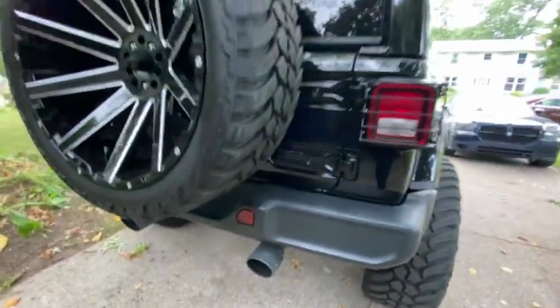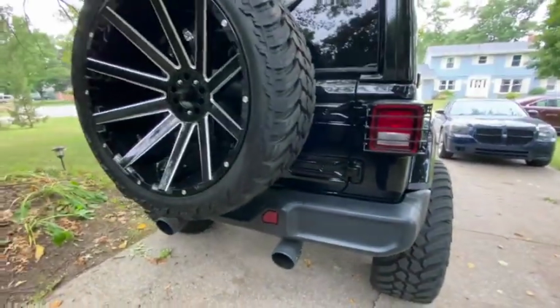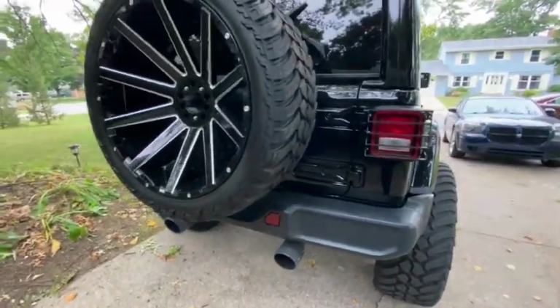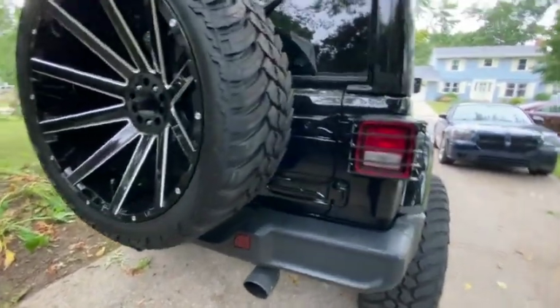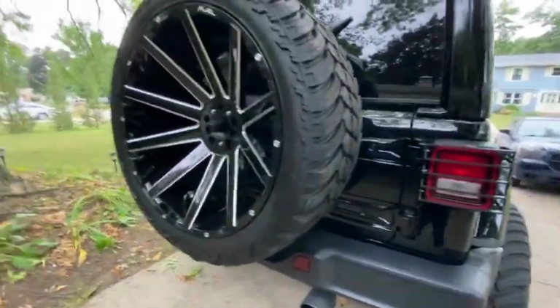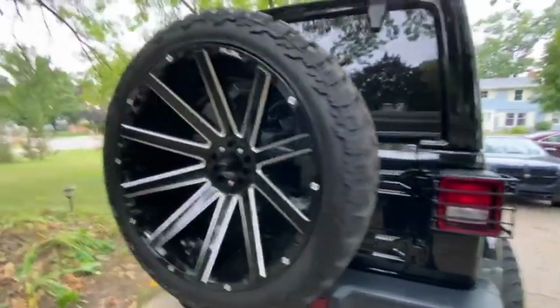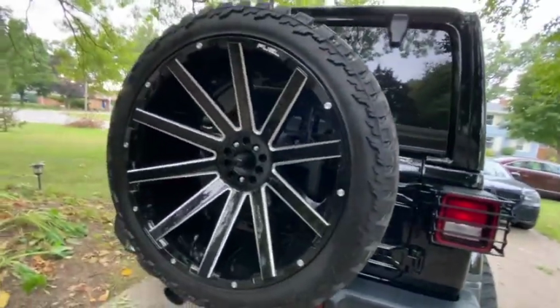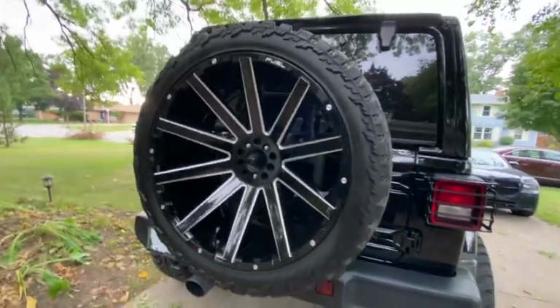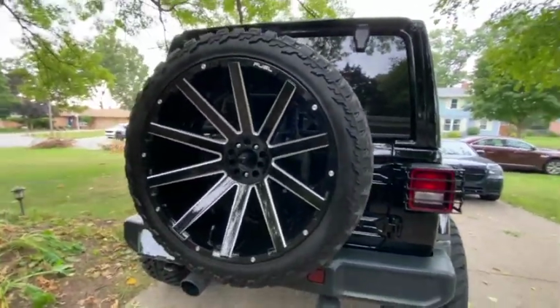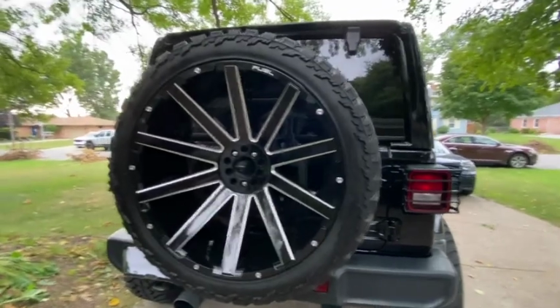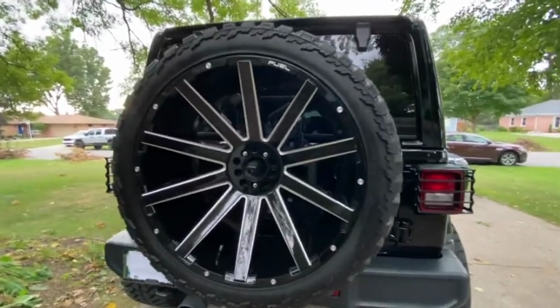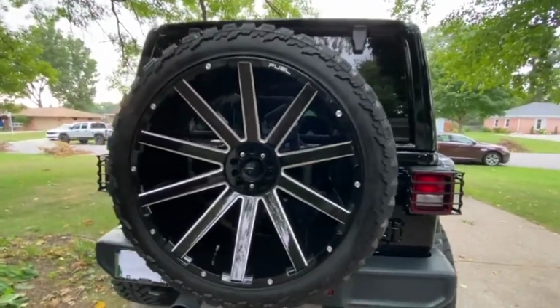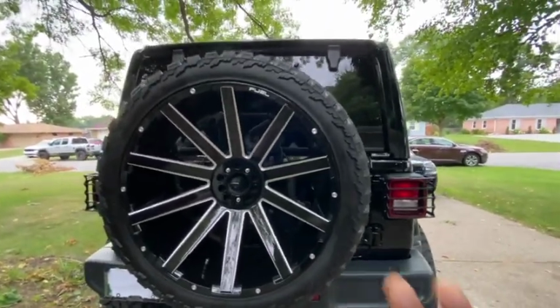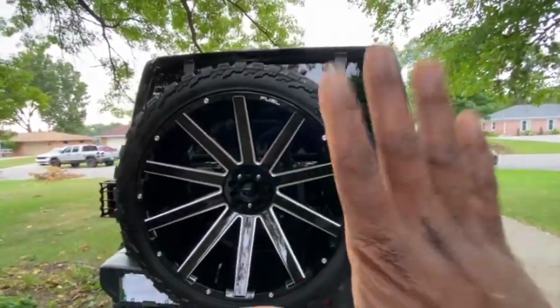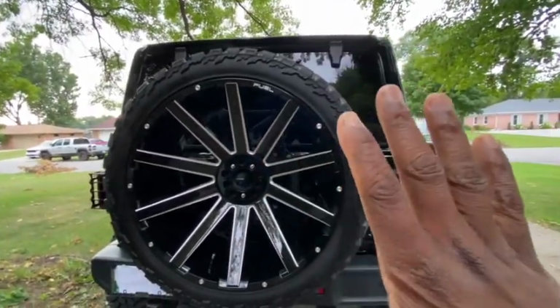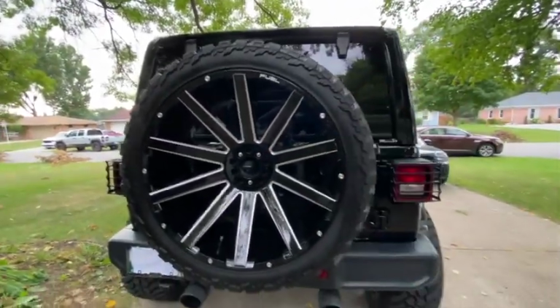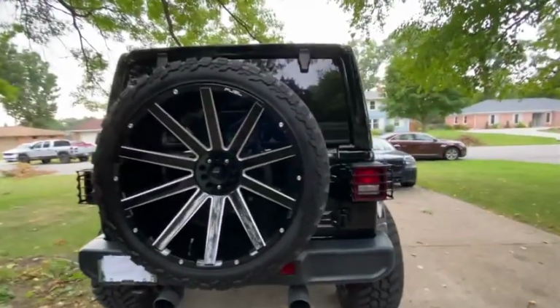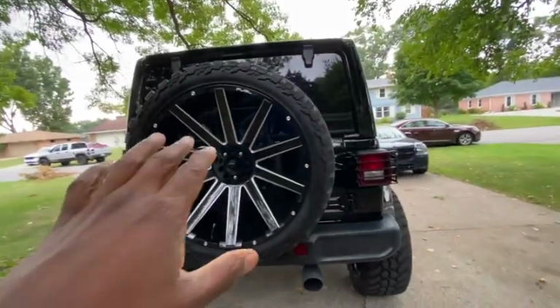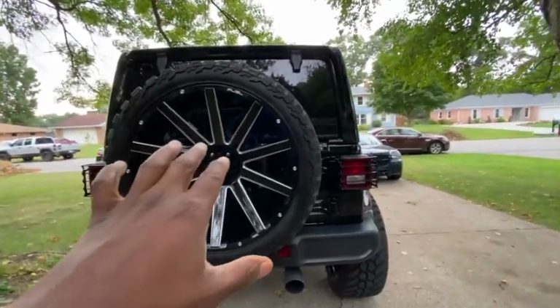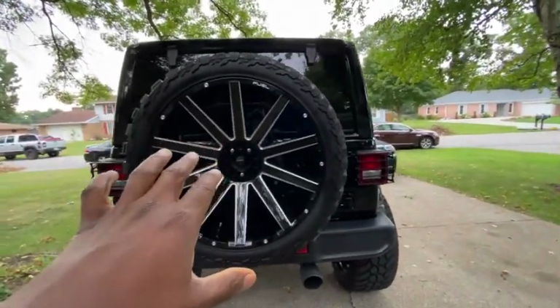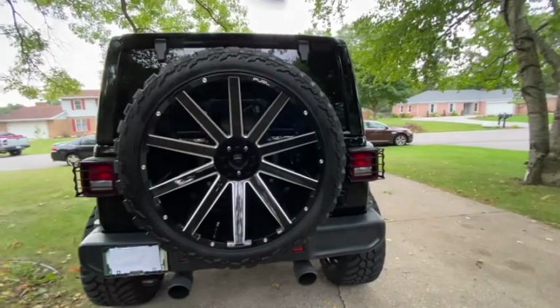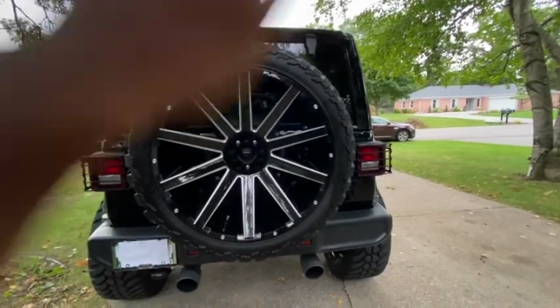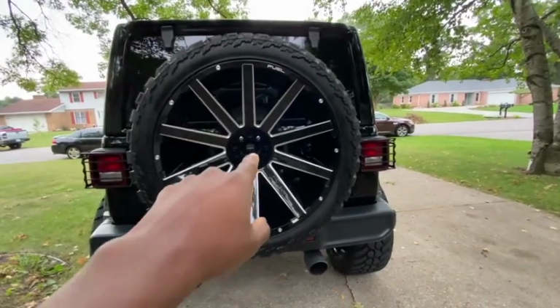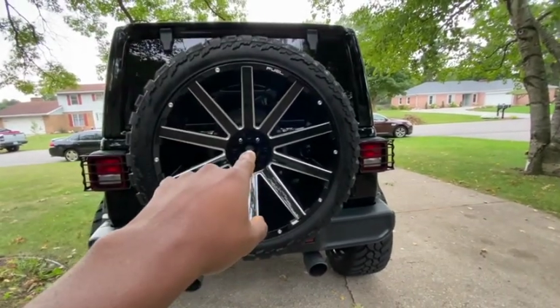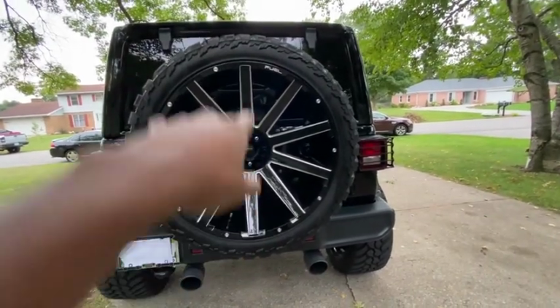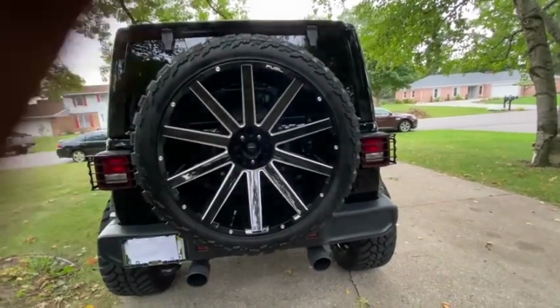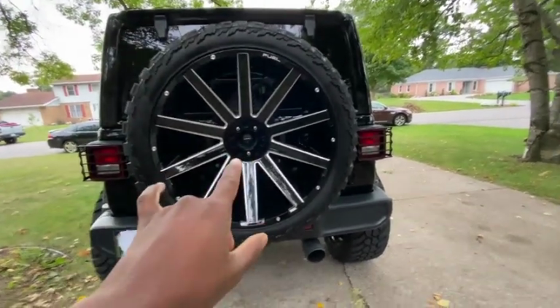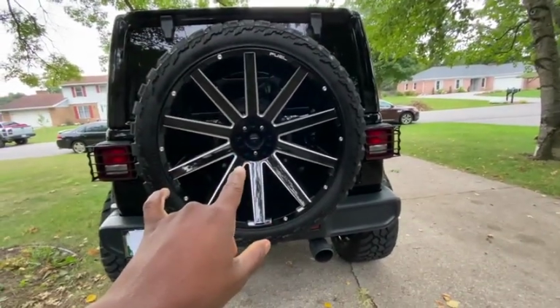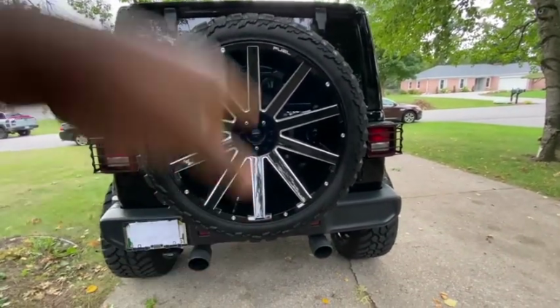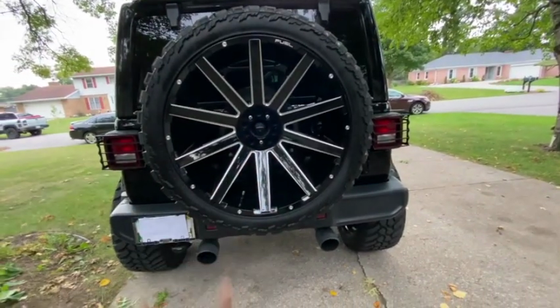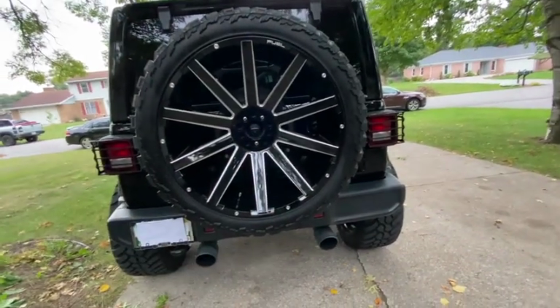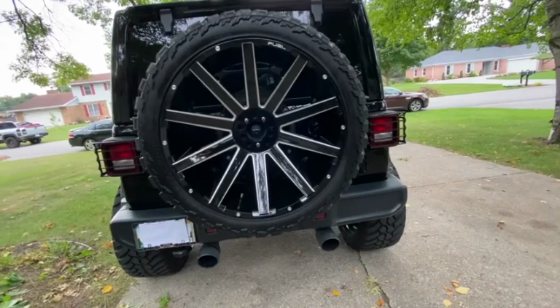Instead of getting four wheels, I got five 26-inch Fuel Contra wheels for my Jeep. Most people delete the rear spare, but I got five of these — it cost me a pretty penny. This whole wheel and tire setup is steep no matter what size you go with, whether it's 22s, 24s, or 26s — but getting a fifth wheel is going to hit your wallet hard.